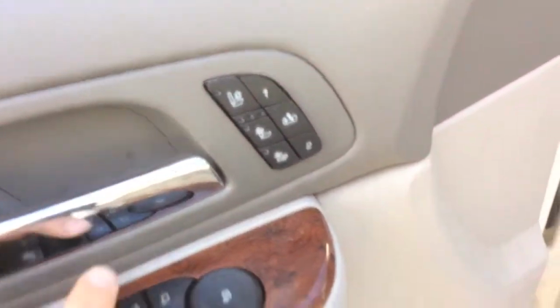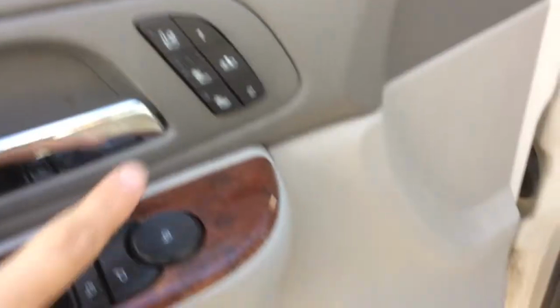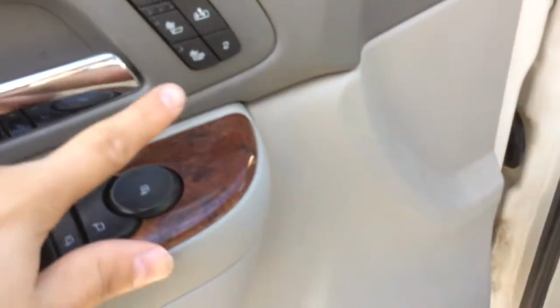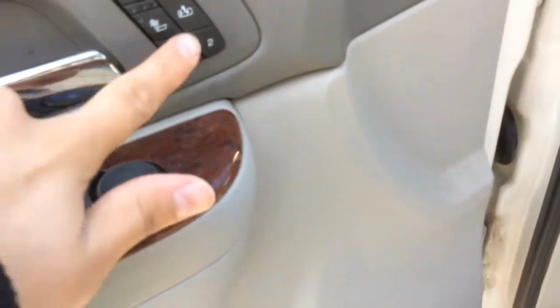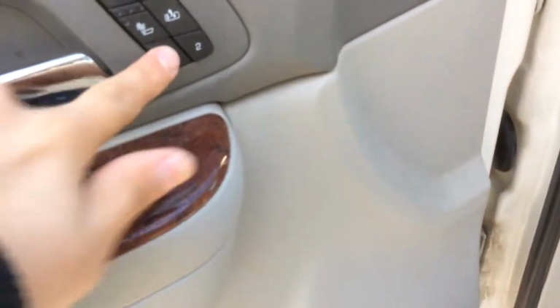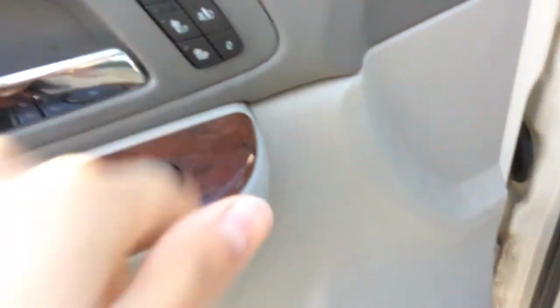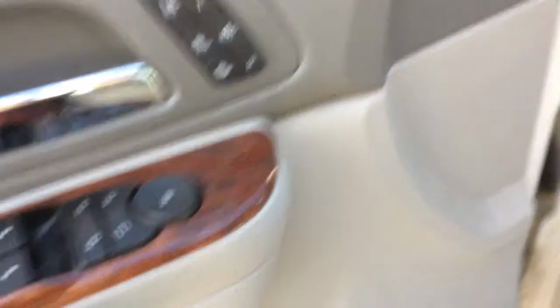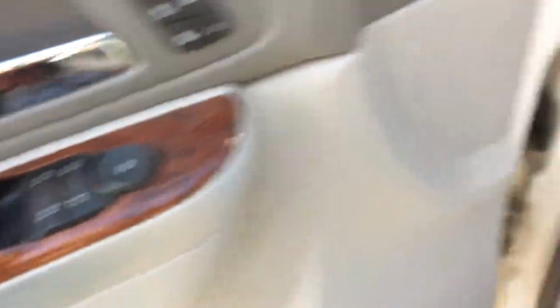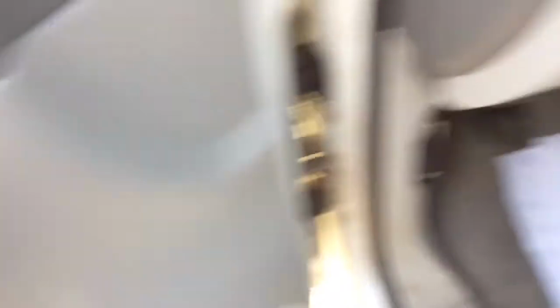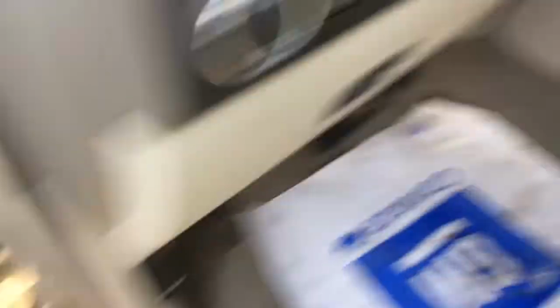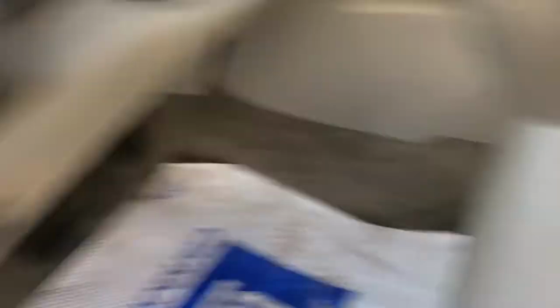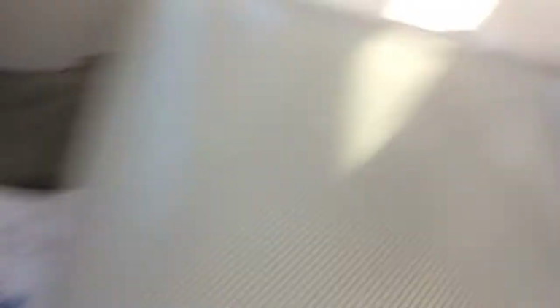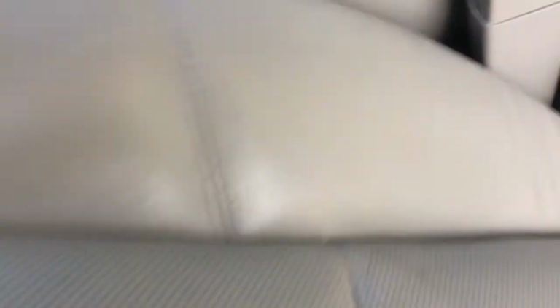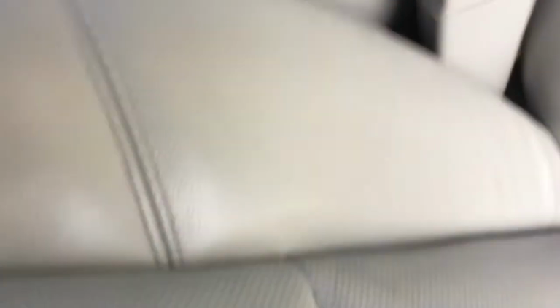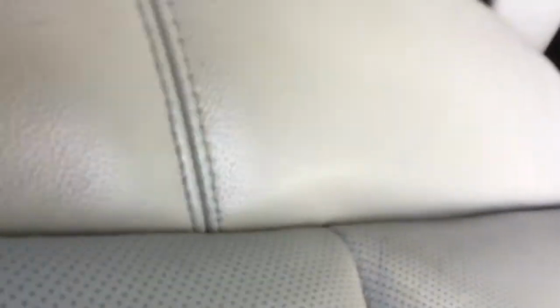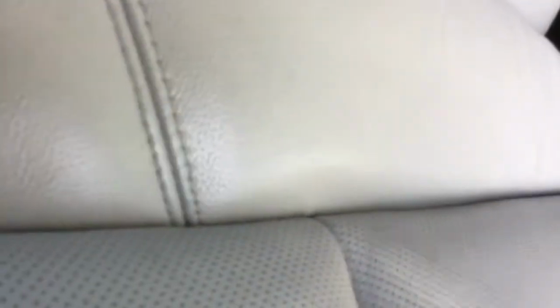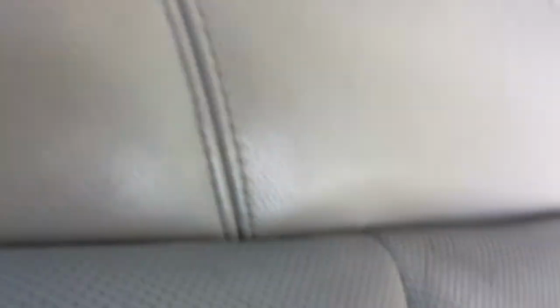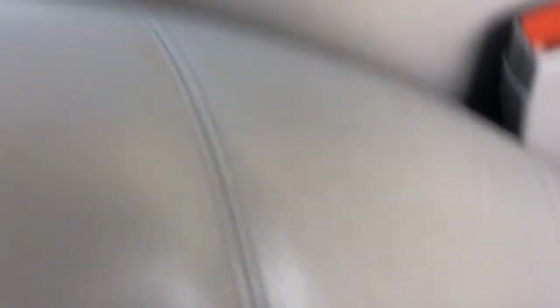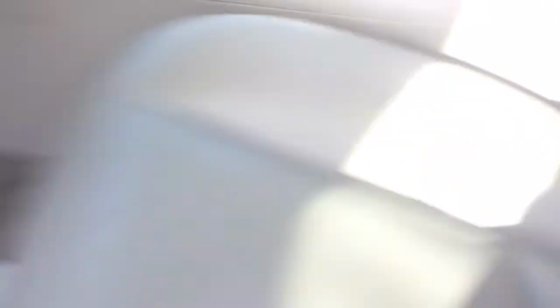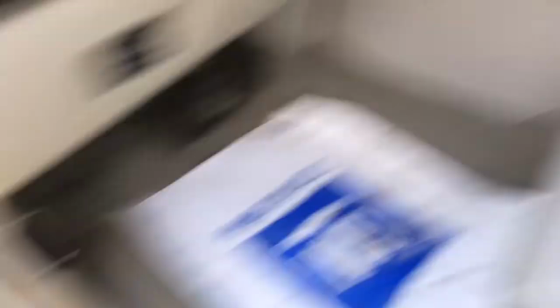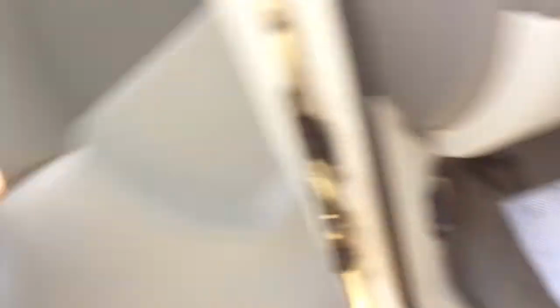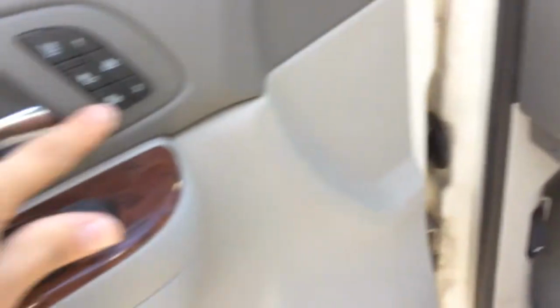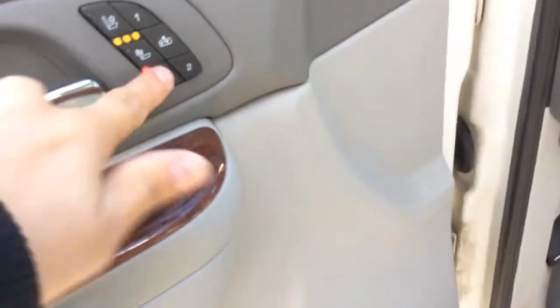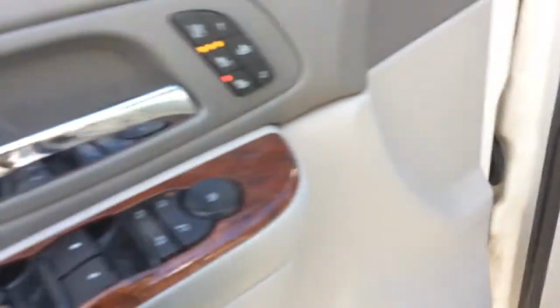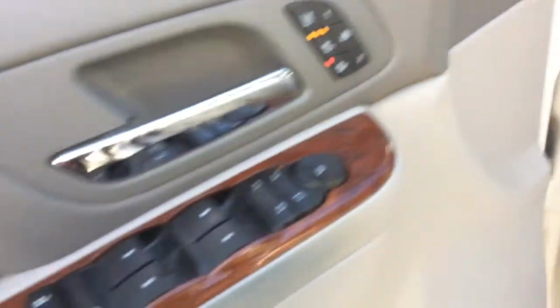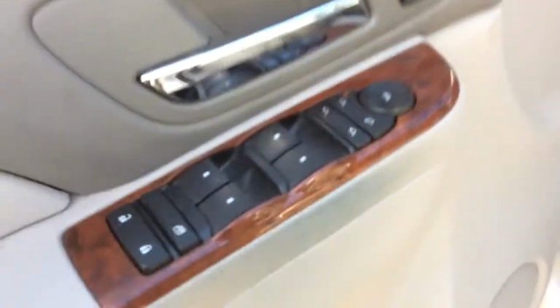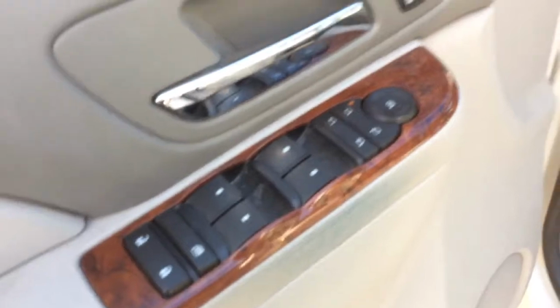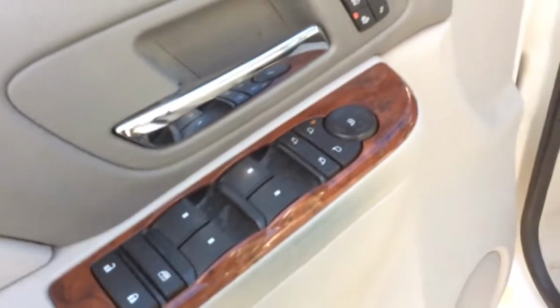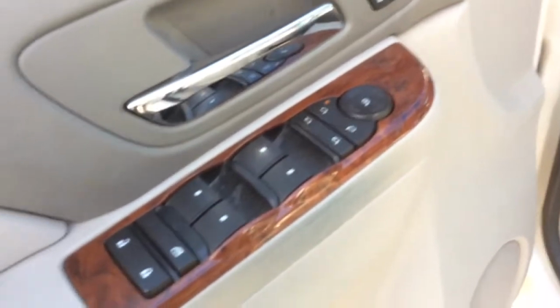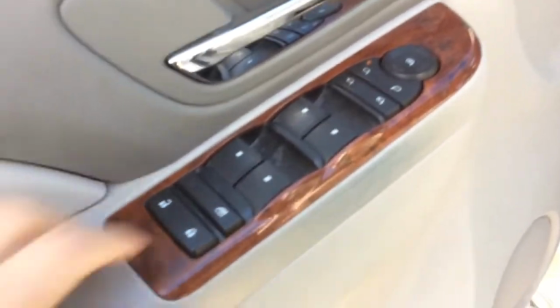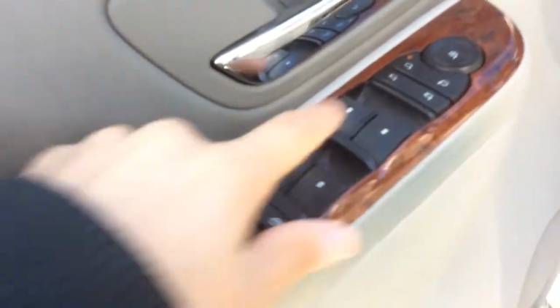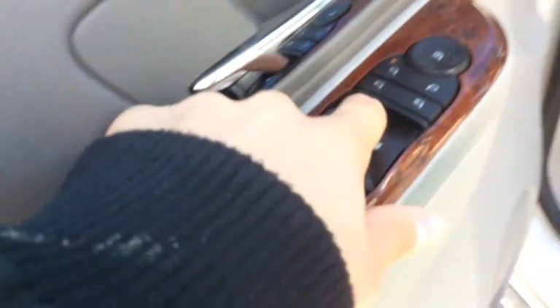Let's turn the heated seats on right now — well, let's put the key in first. Put the heated seats on and get that warmed up. It's pretty cold out today.